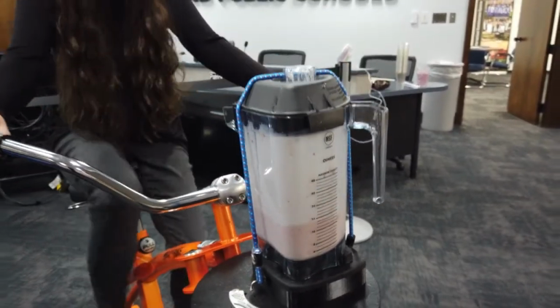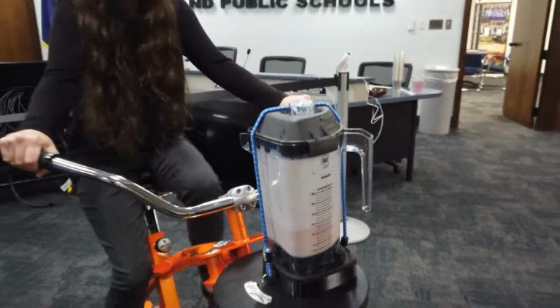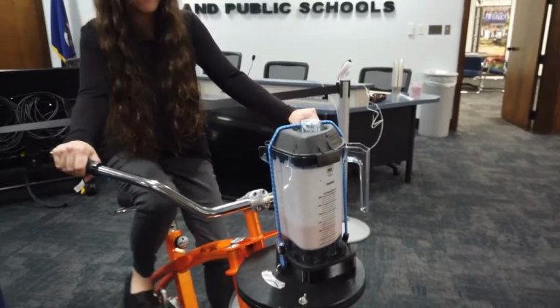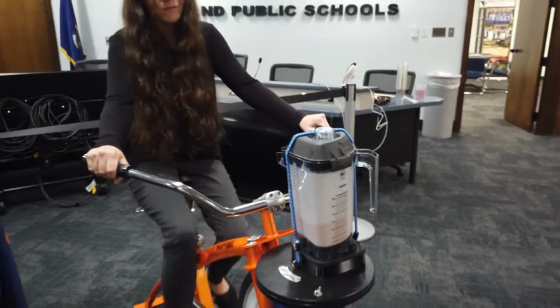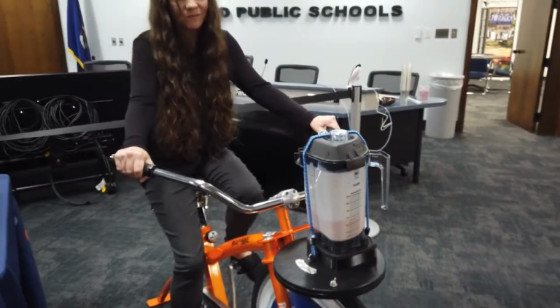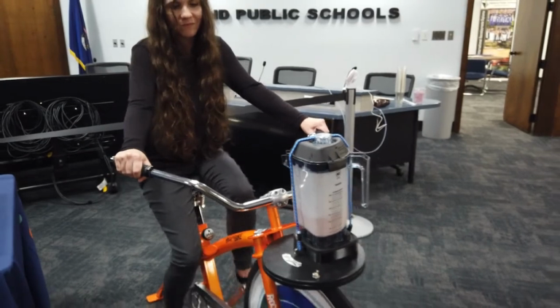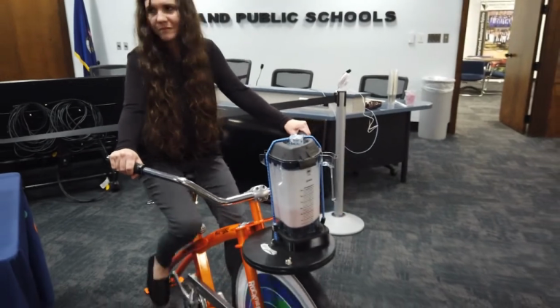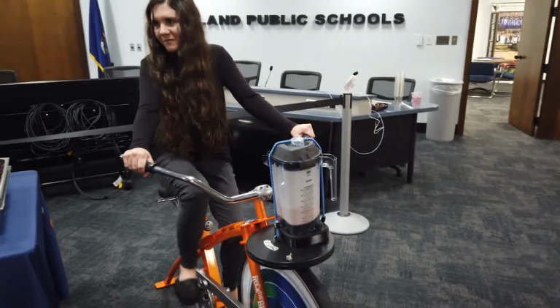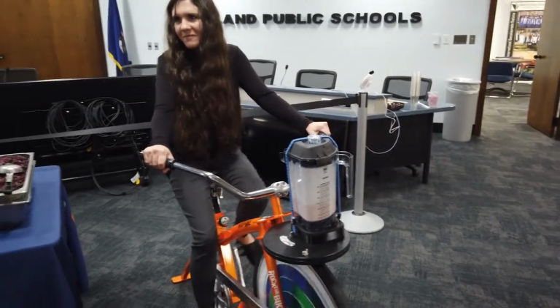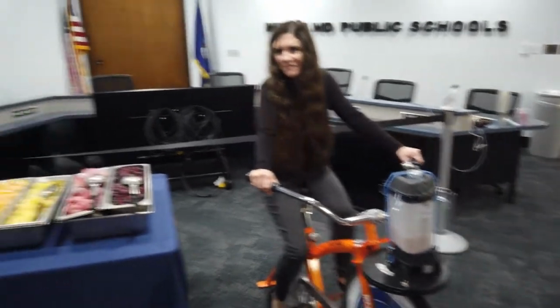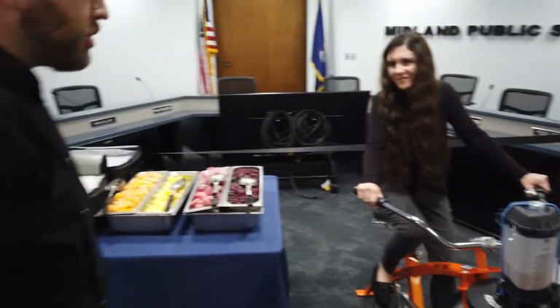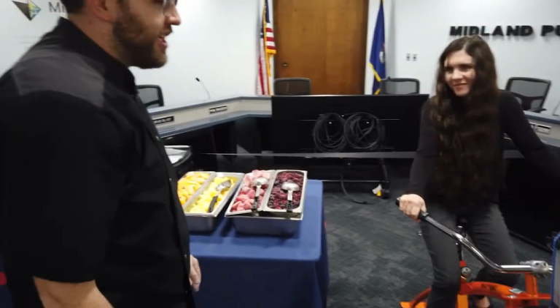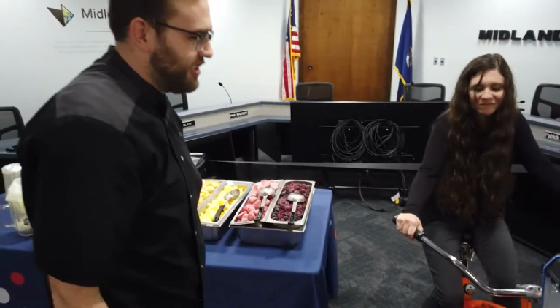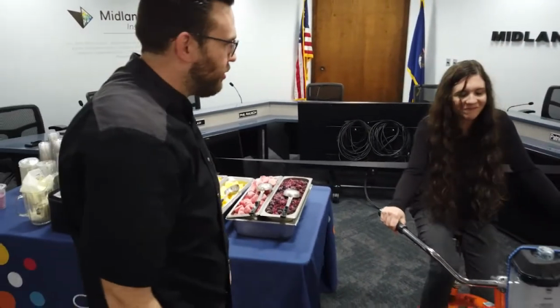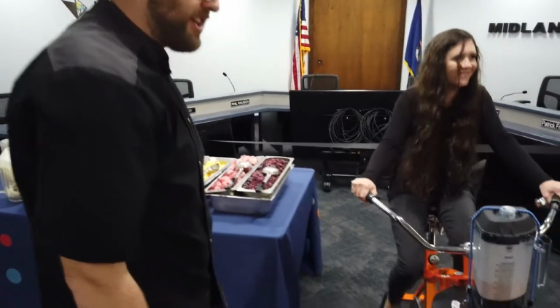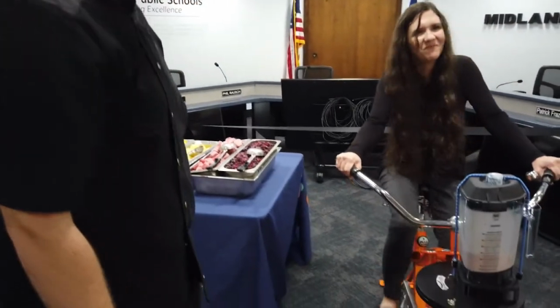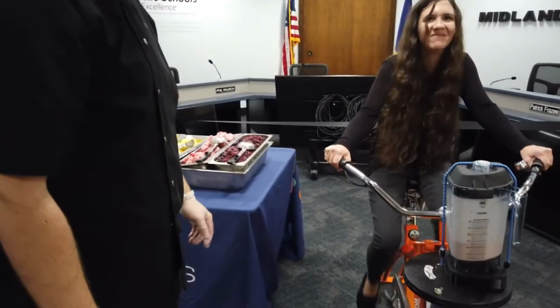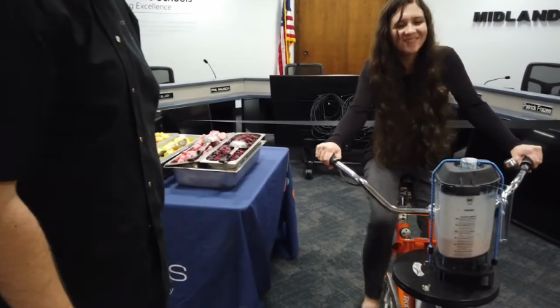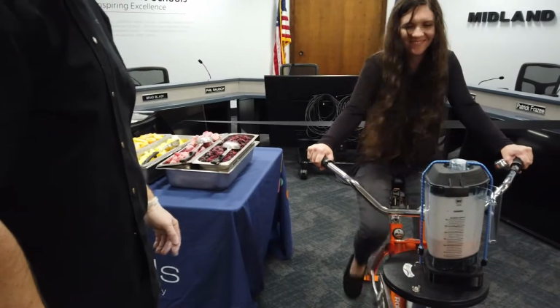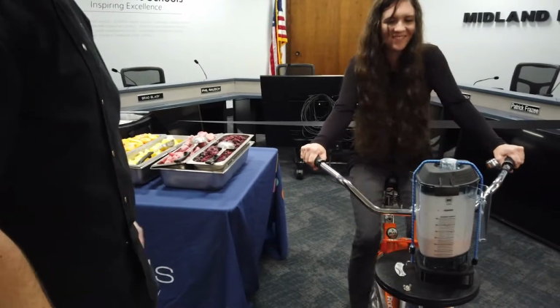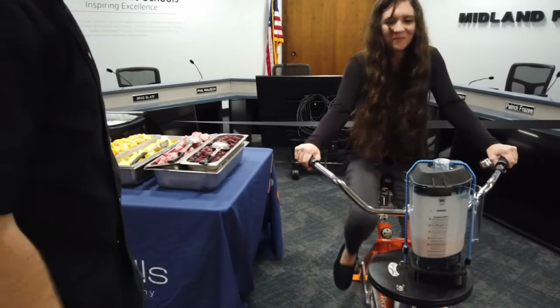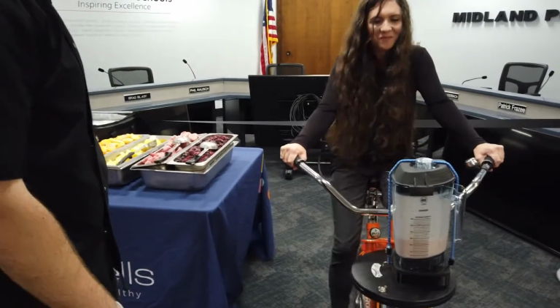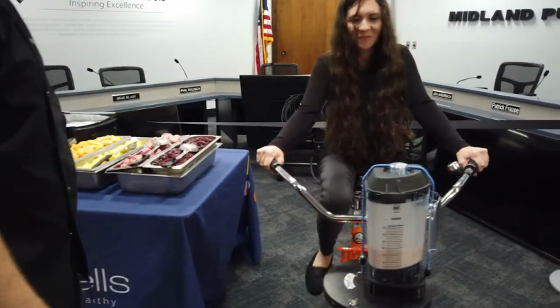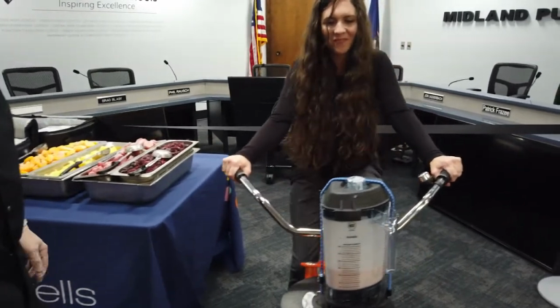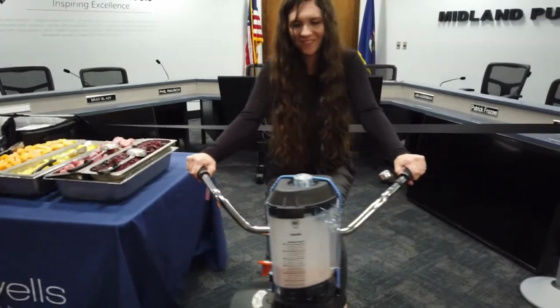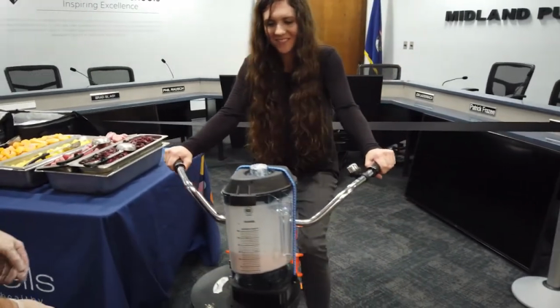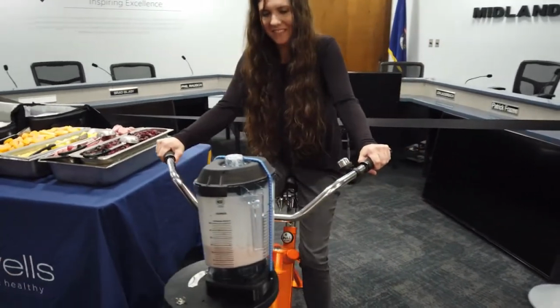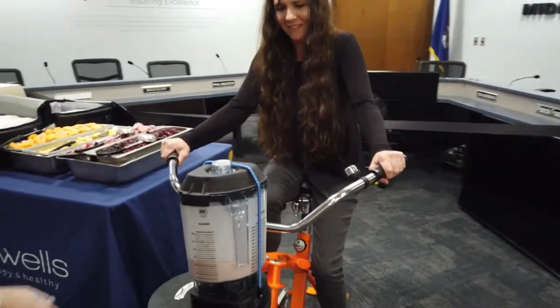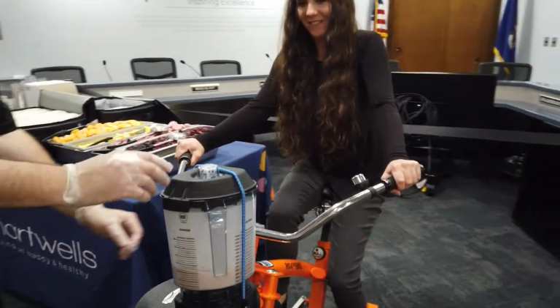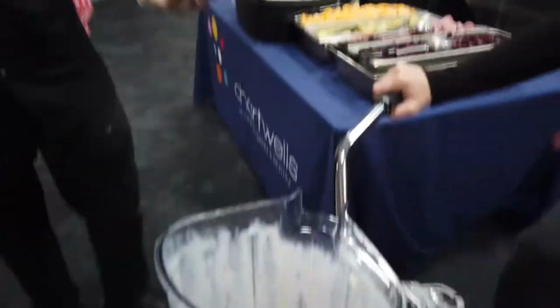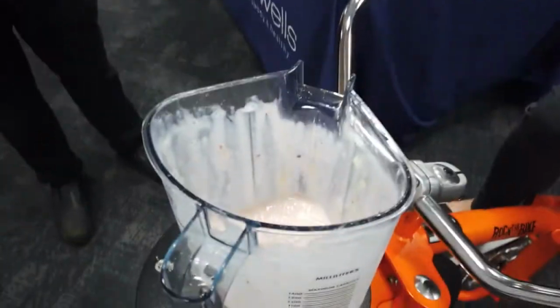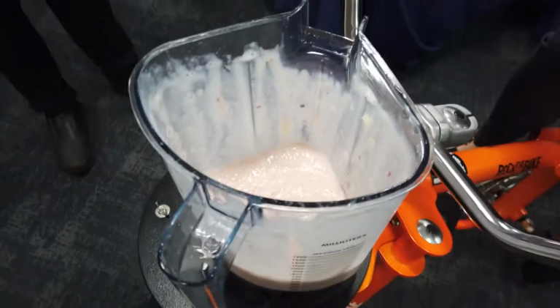All right, Chef Jake, tell us when it's done. Is it done, Courtney? A couple more revolutions here. I've got to work for that smoothie. I think it looks perfect. Go ahead and check it. Creamy and delicious.